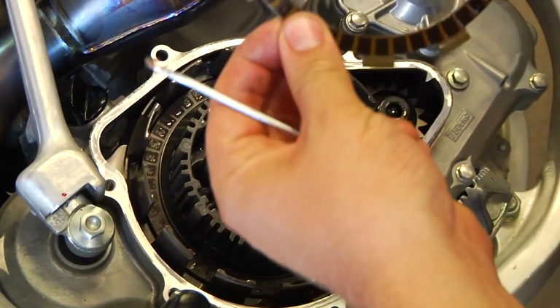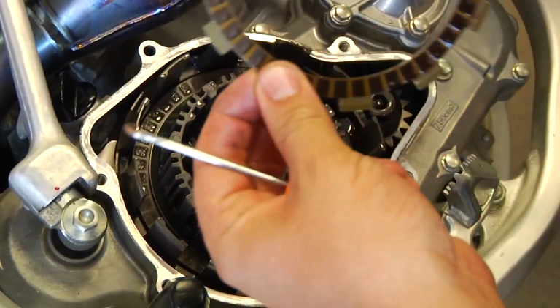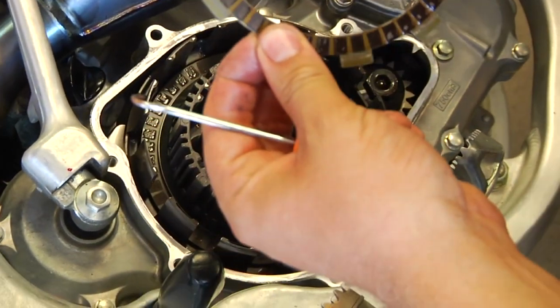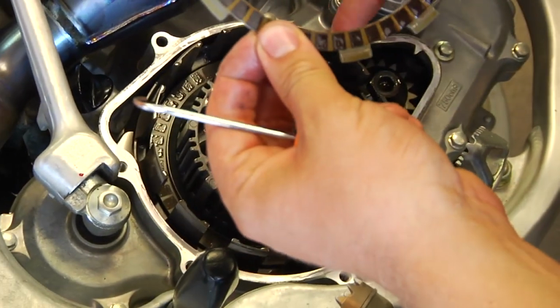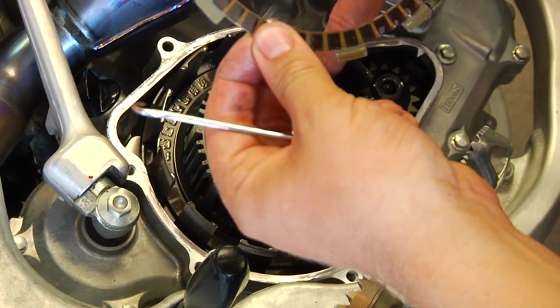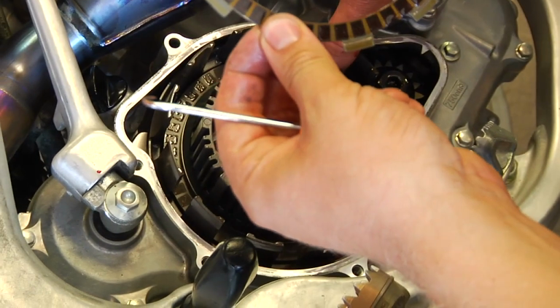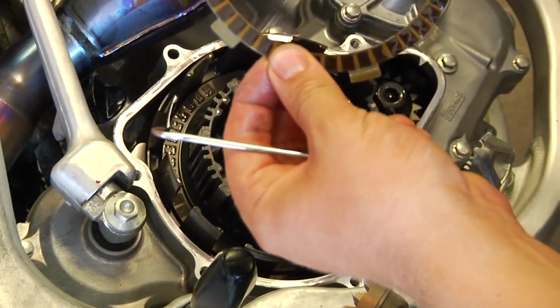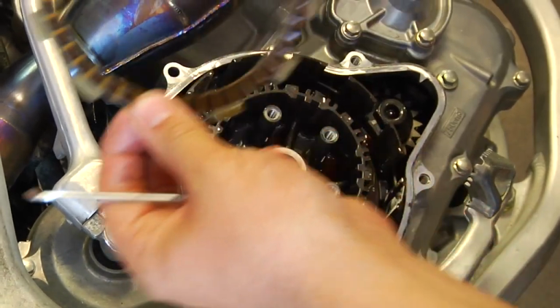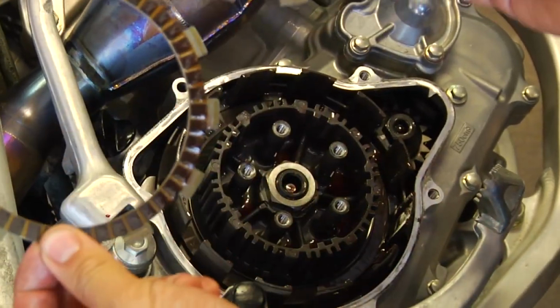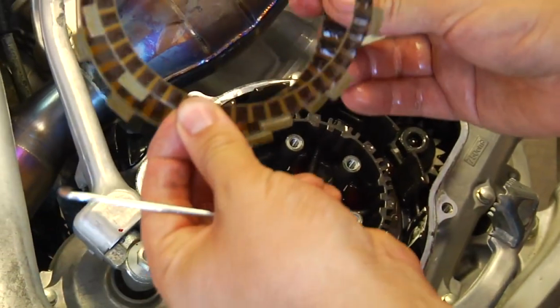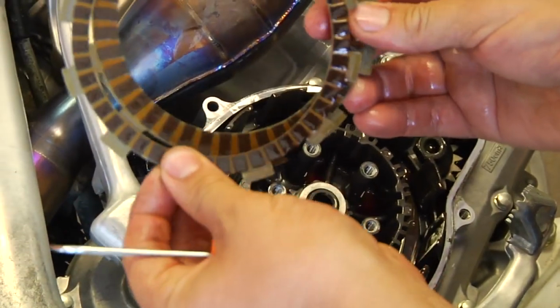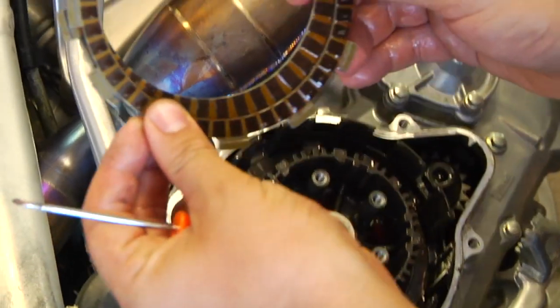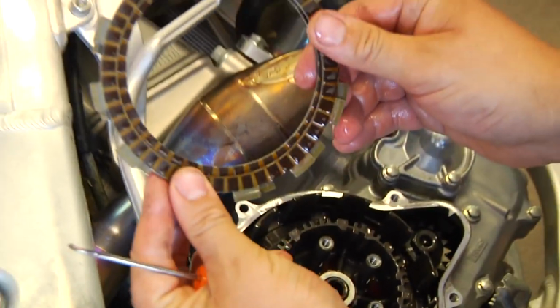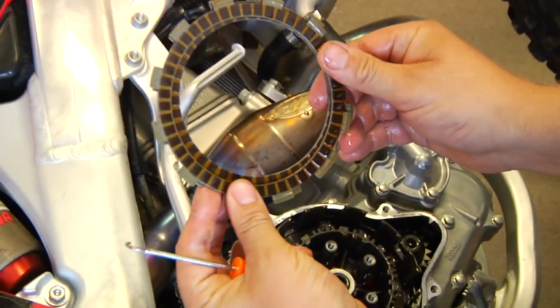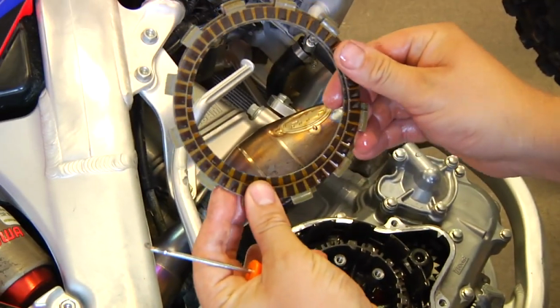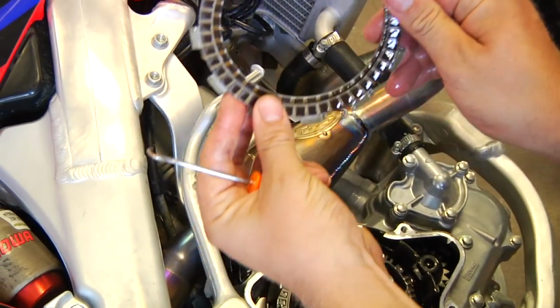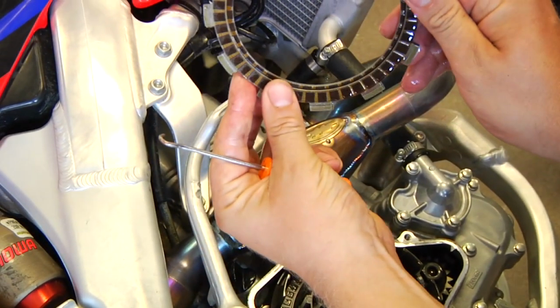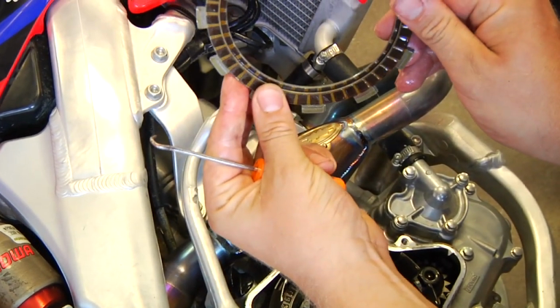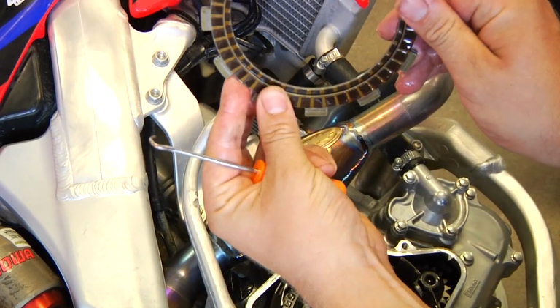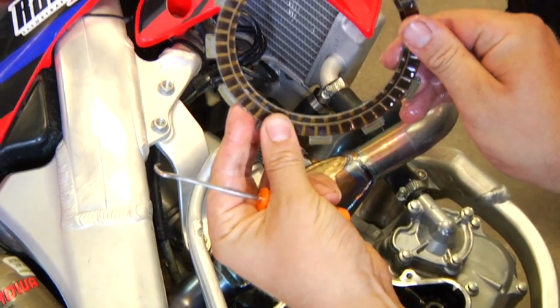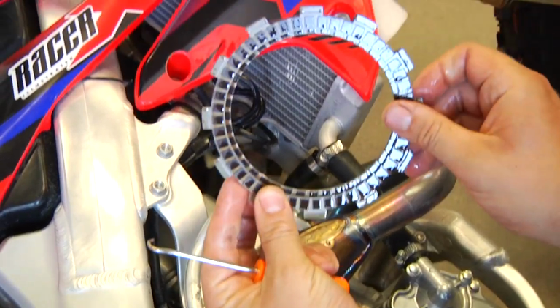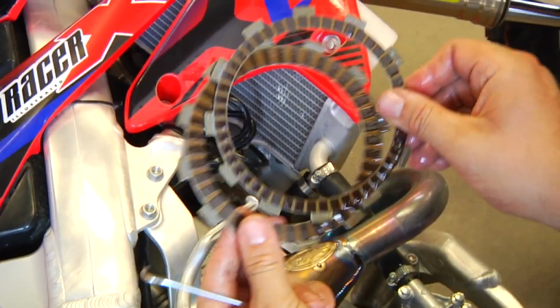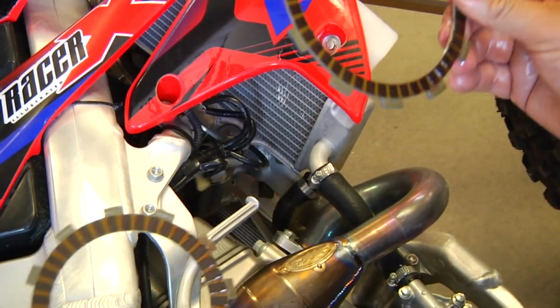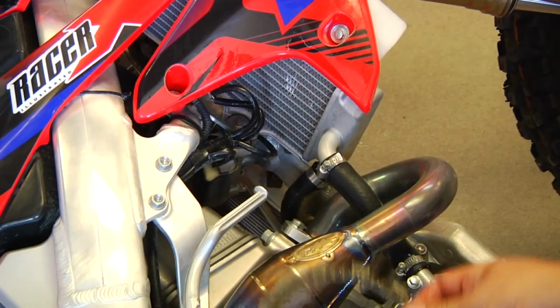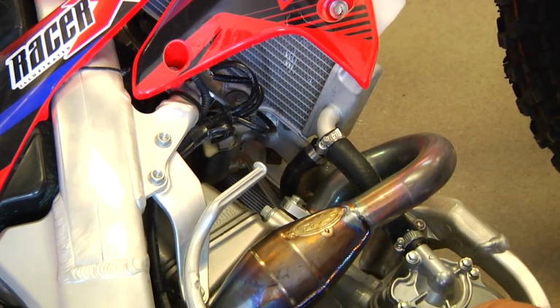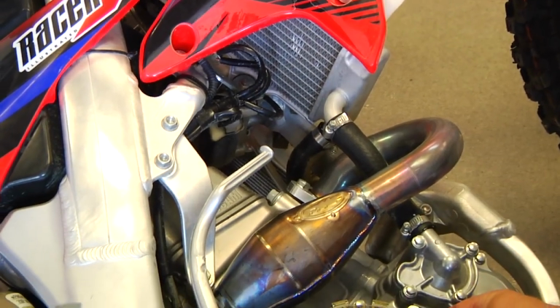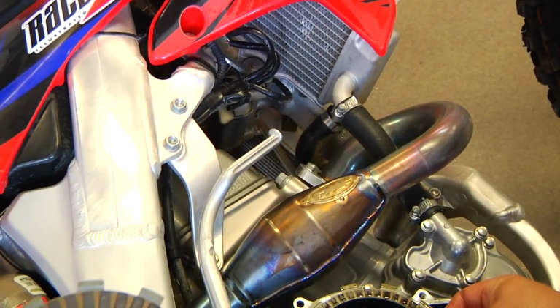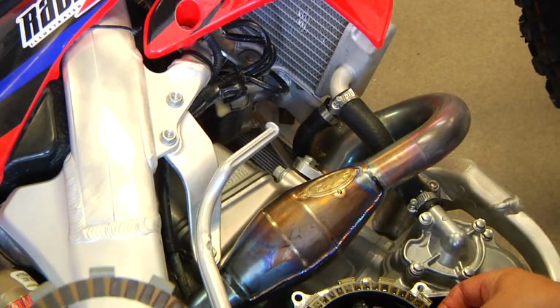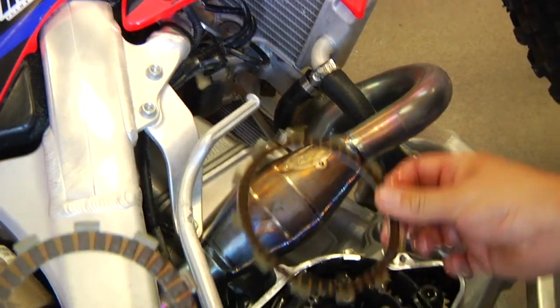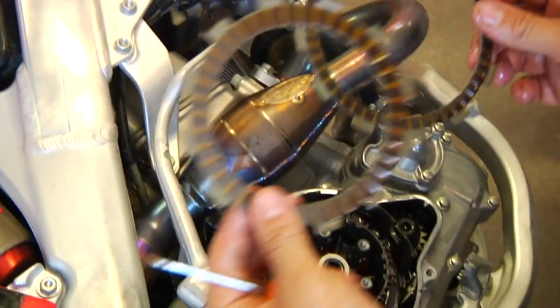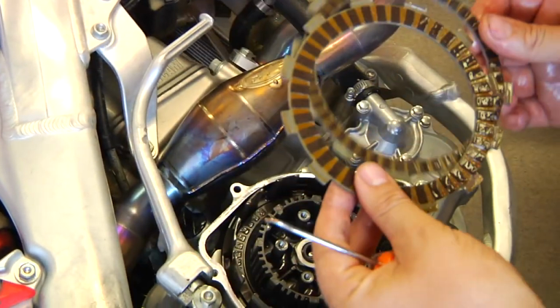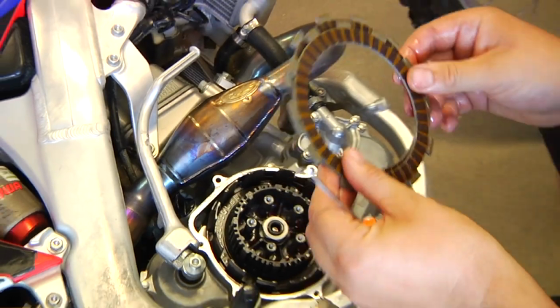Now in here, the judder spring stayed in, so we're going to leave that in there. The last plate is a different diameter, so you want to make sure that you put the right plate in the right order. The thin plate will go on the bottom from our new clutch pack.